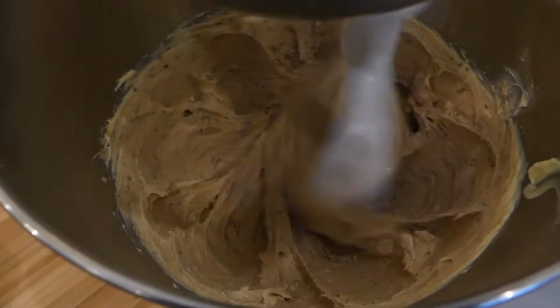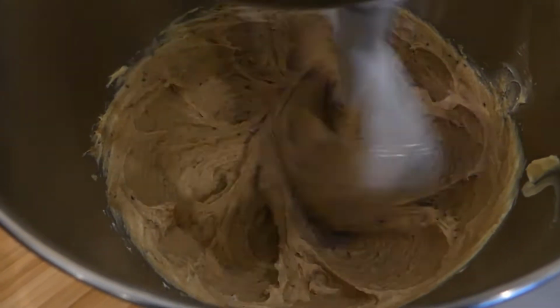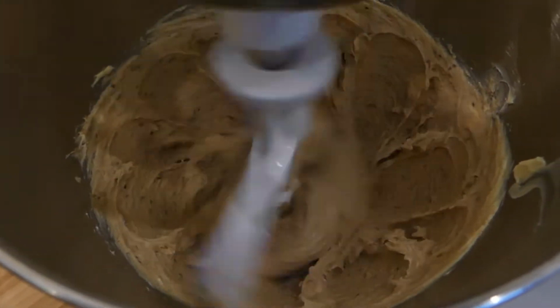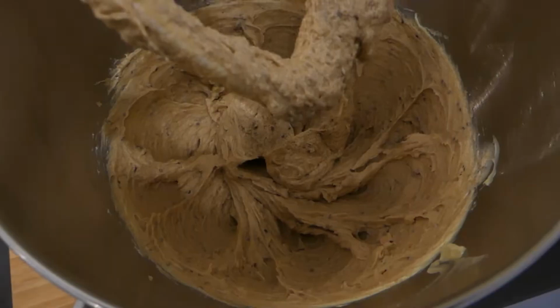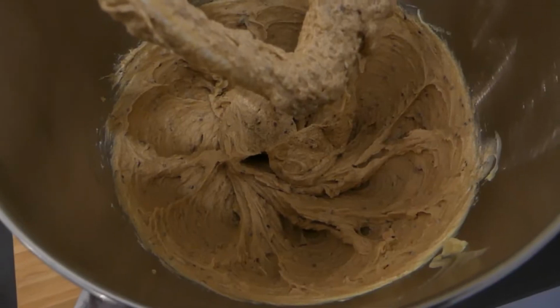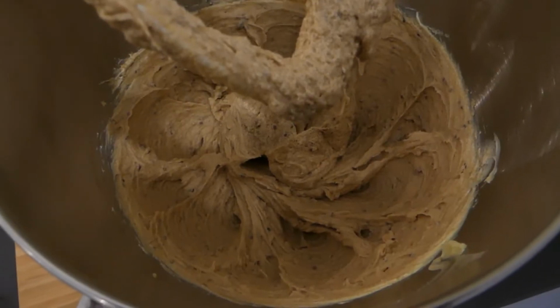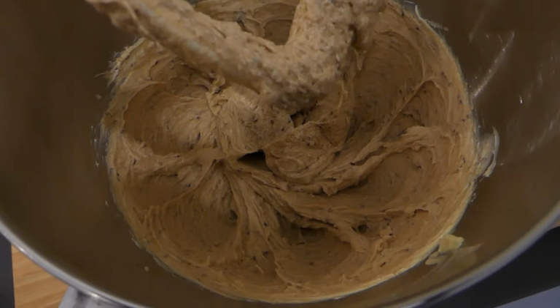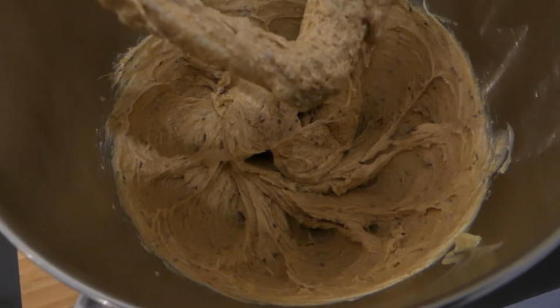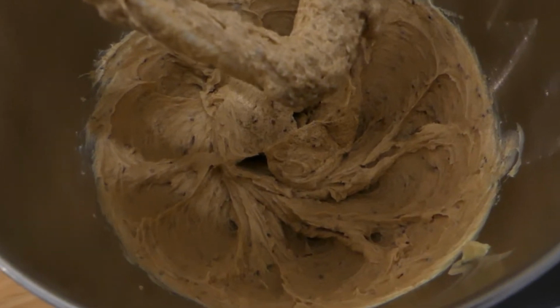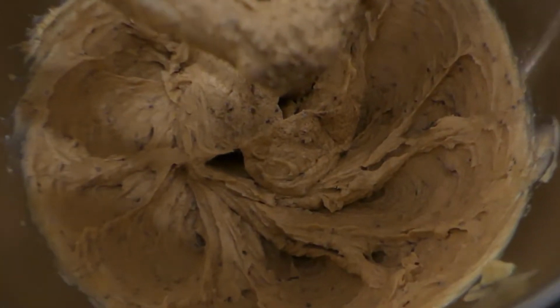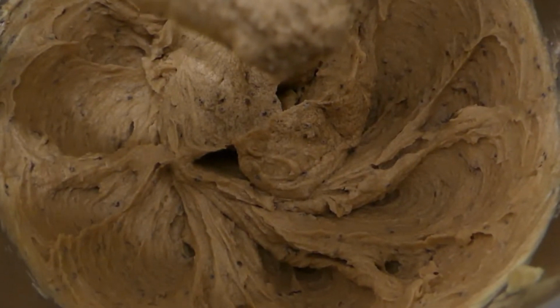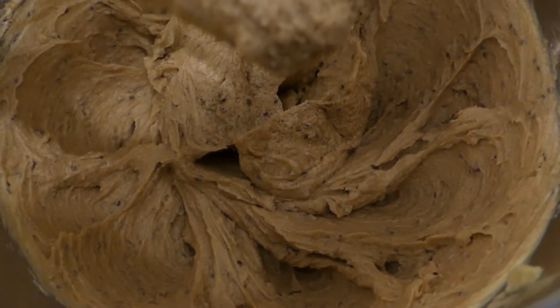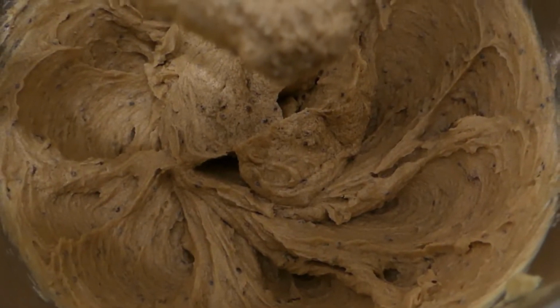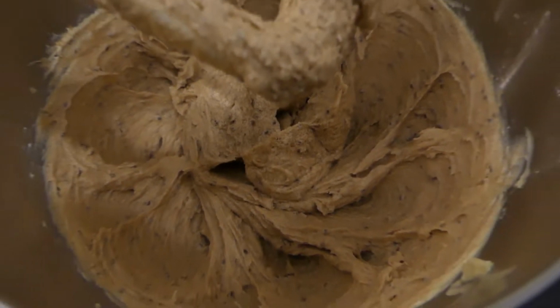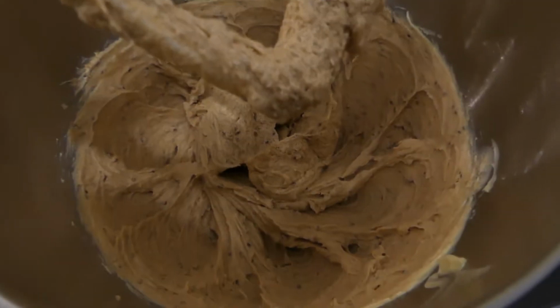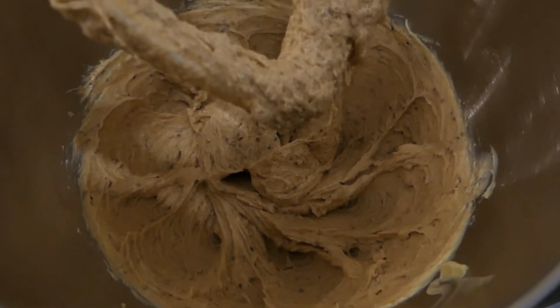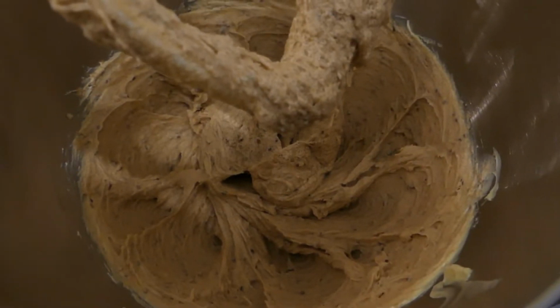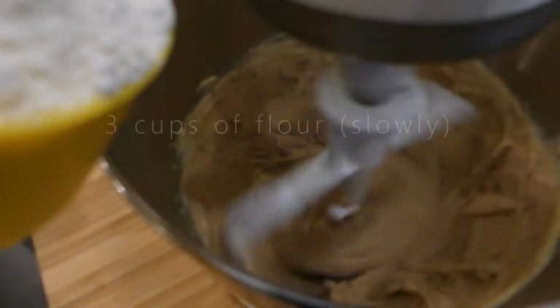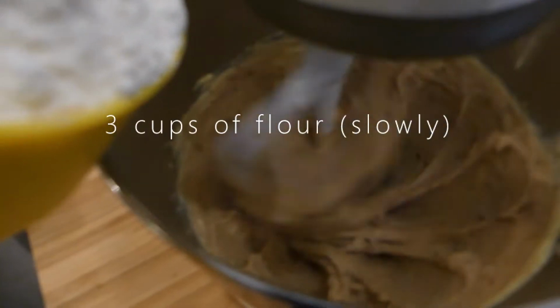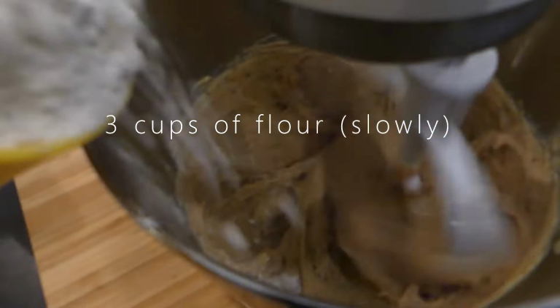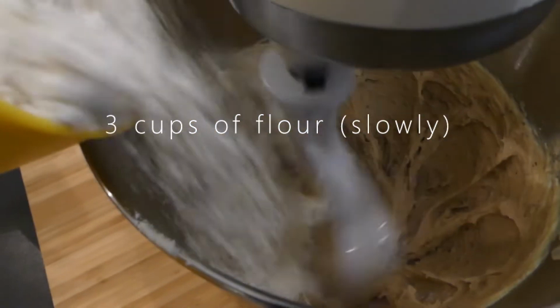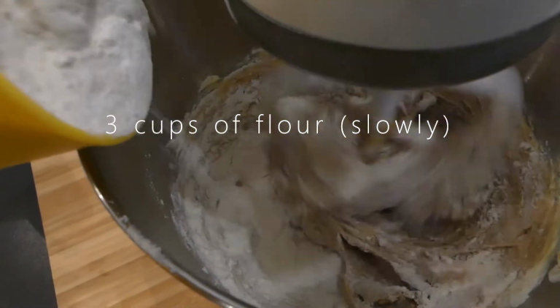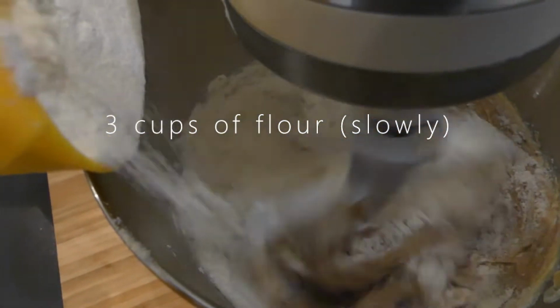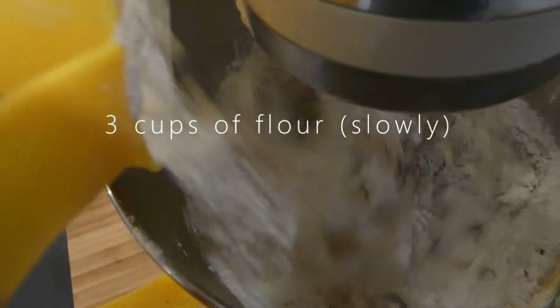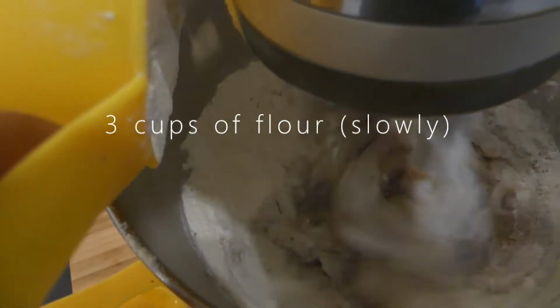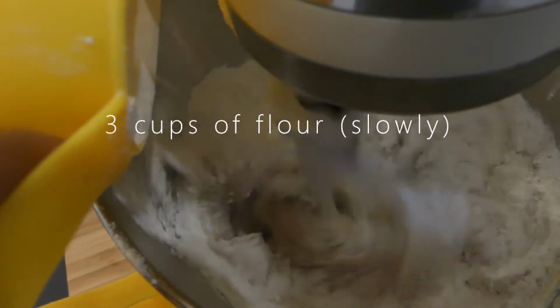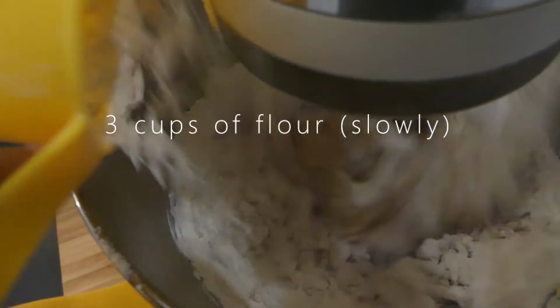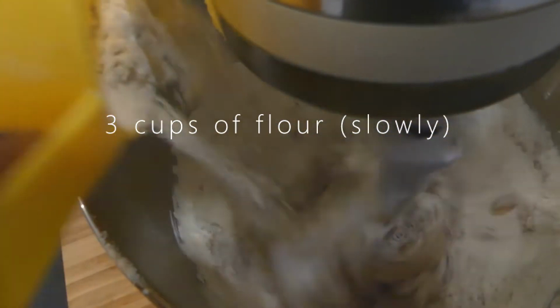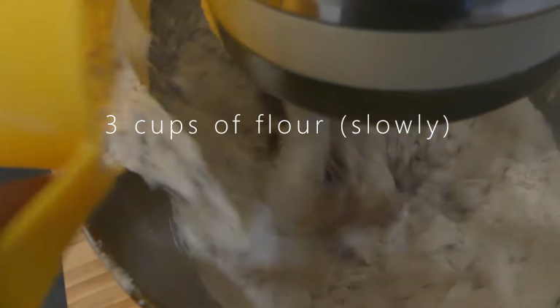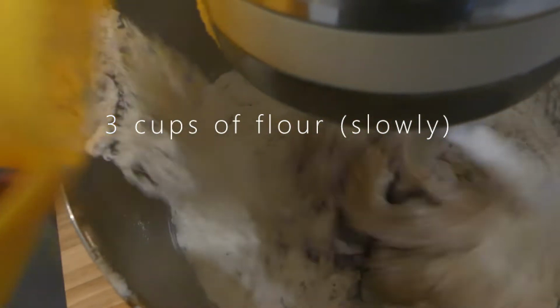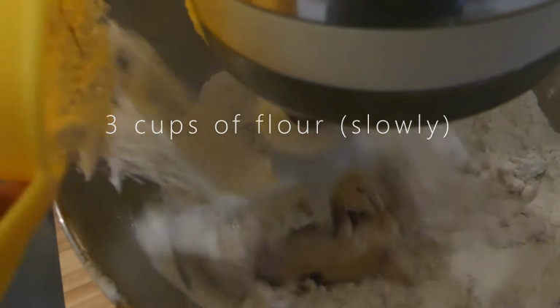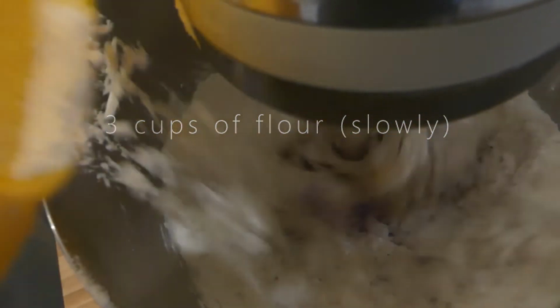Then you're going to mix and cream that together. I'm using a mixer but you can use your hands, and then you can add in 3 cups of flour slowly once it's all creamed together like so.